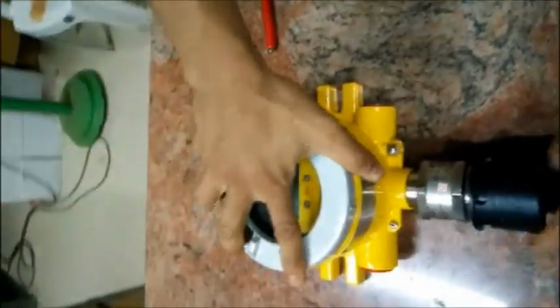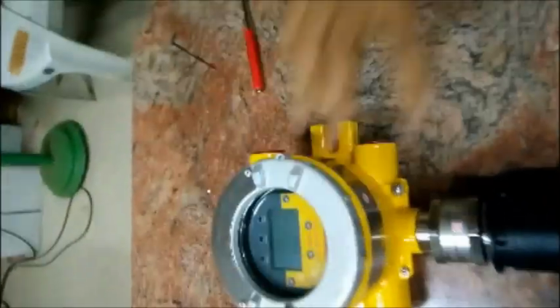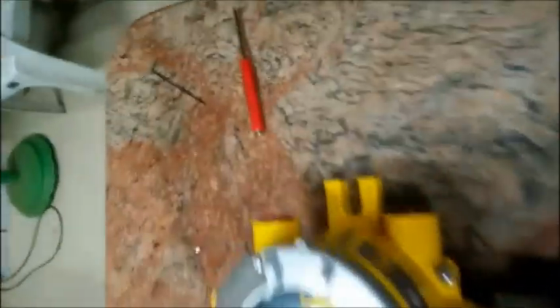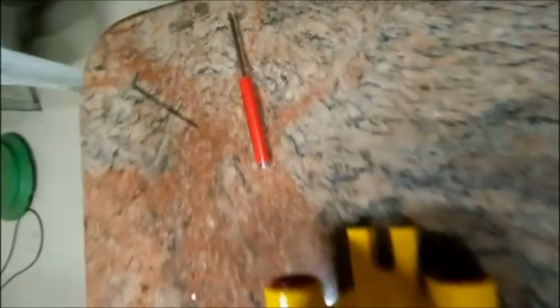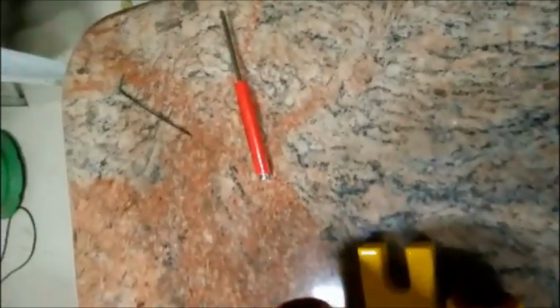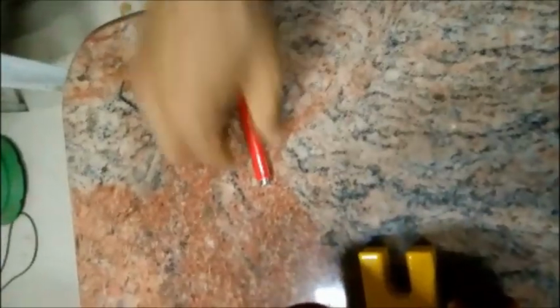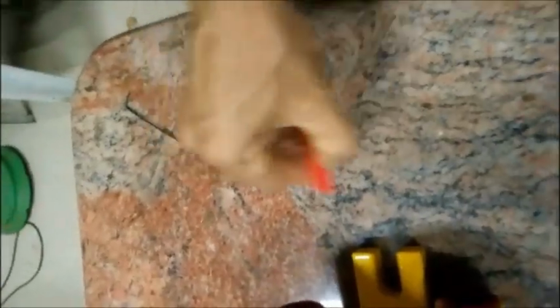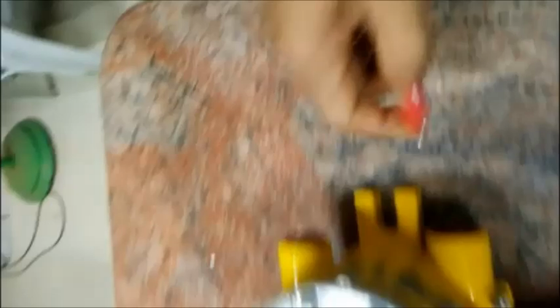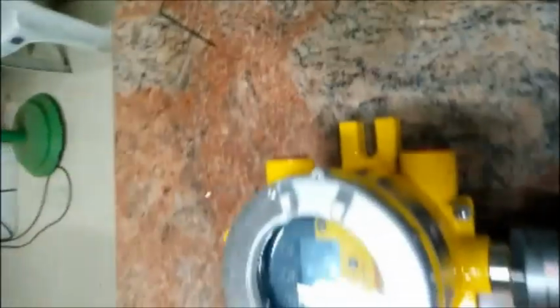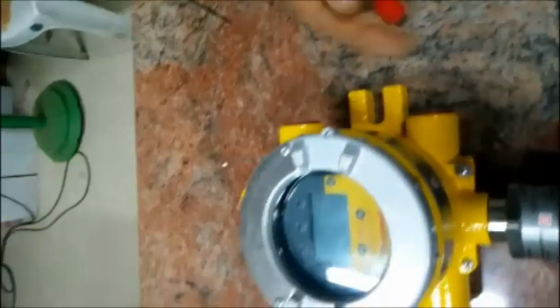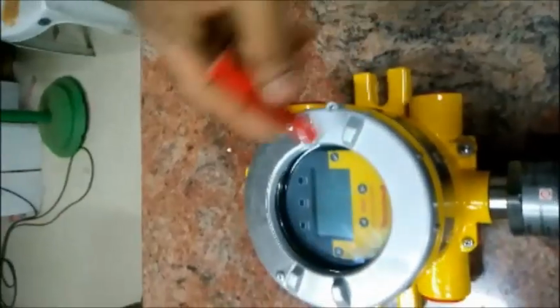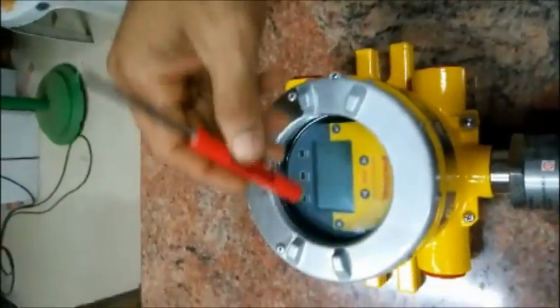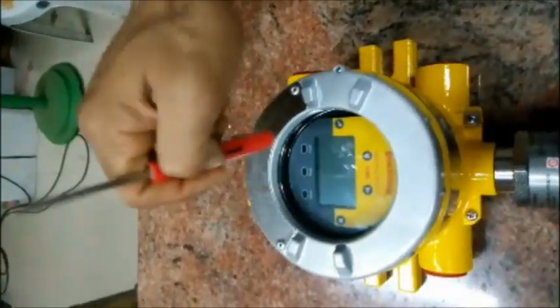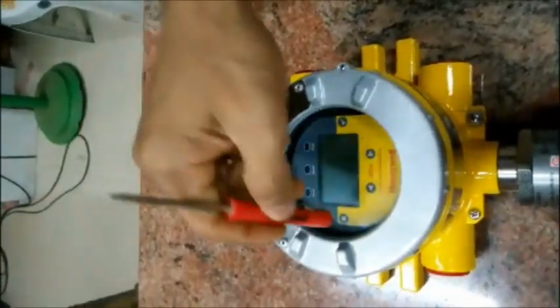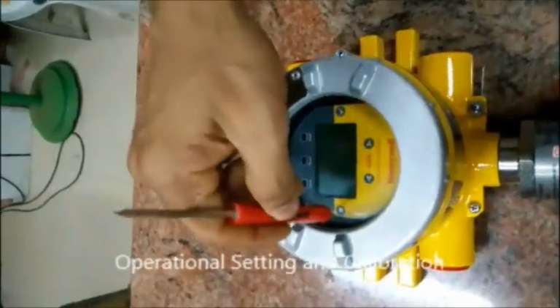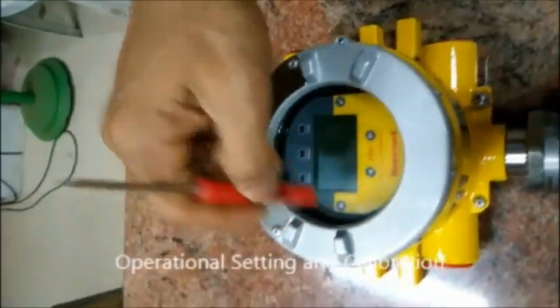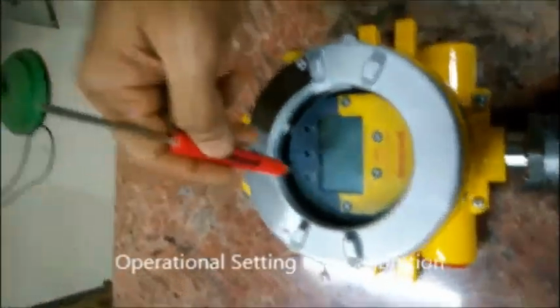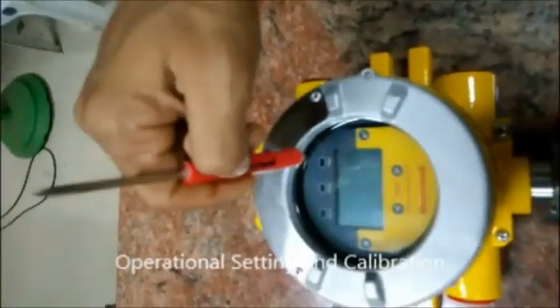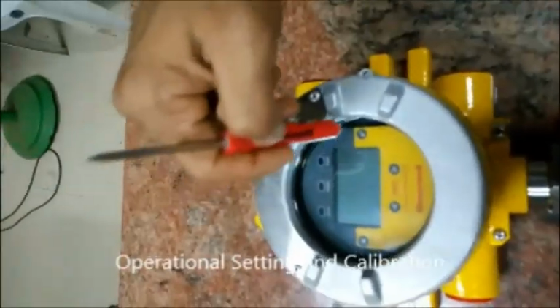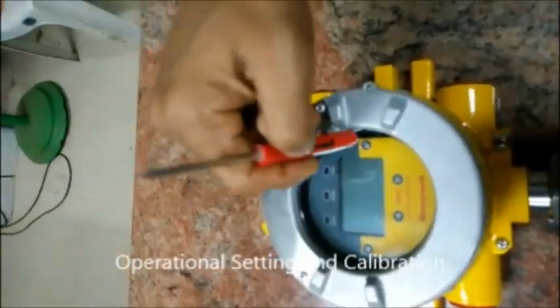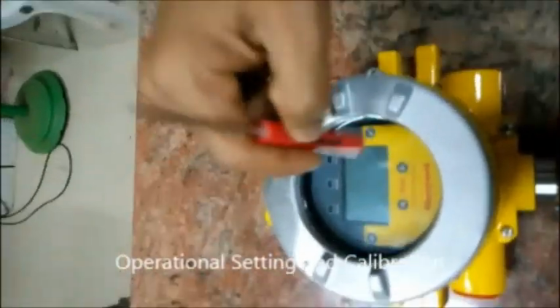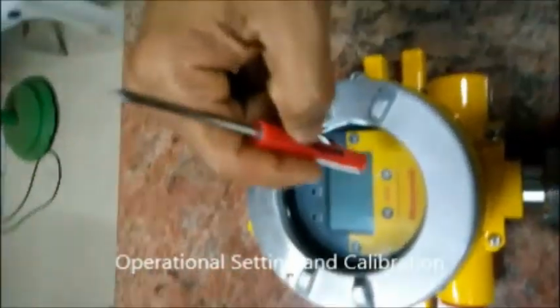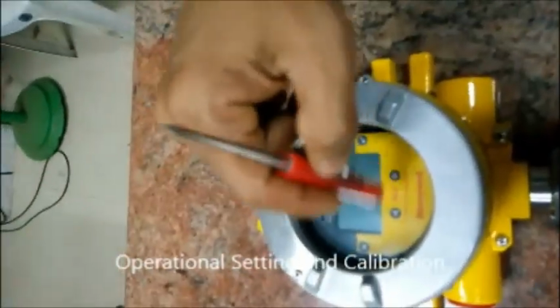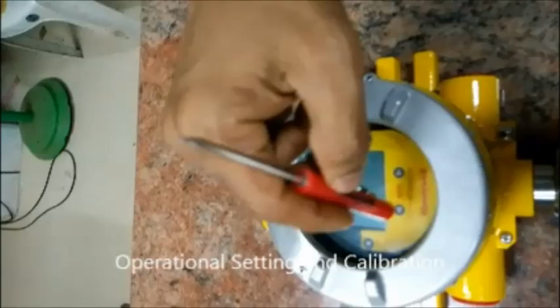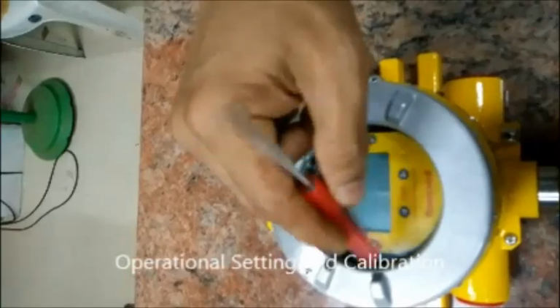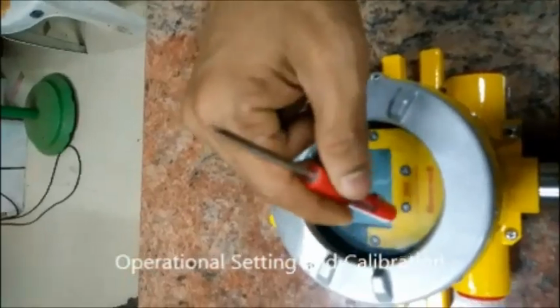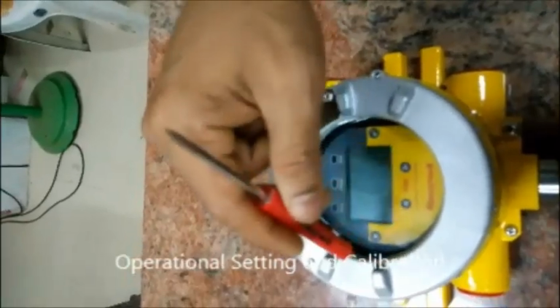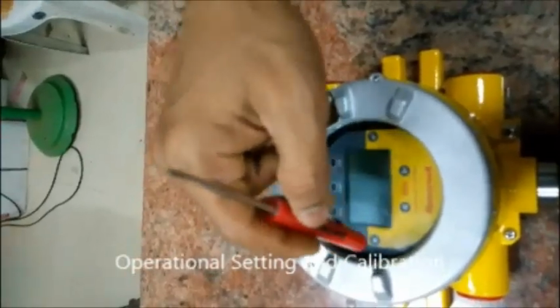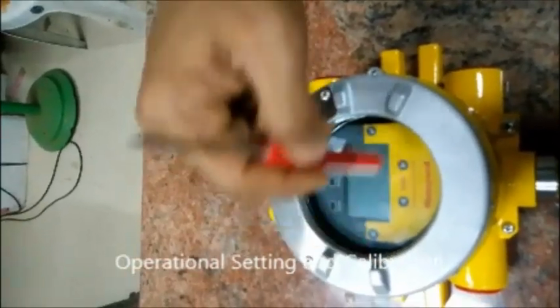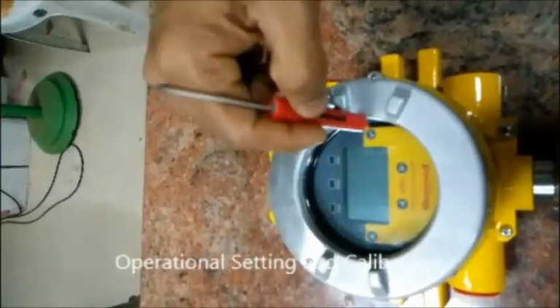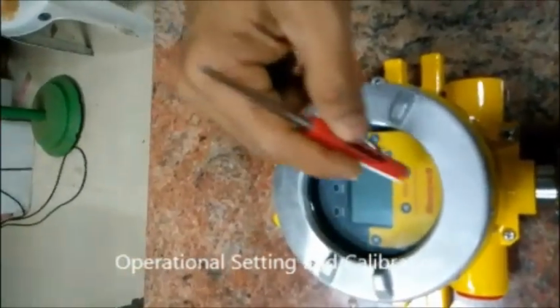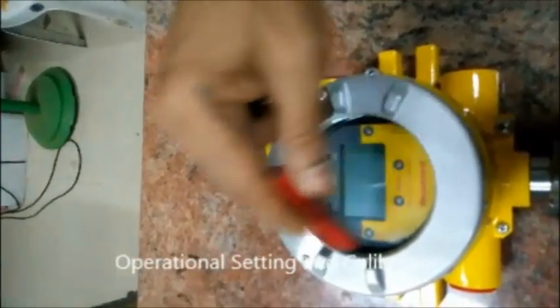Here you see the magnetic wand. This wand can be used and is used for operating and calibrating the transmitter.